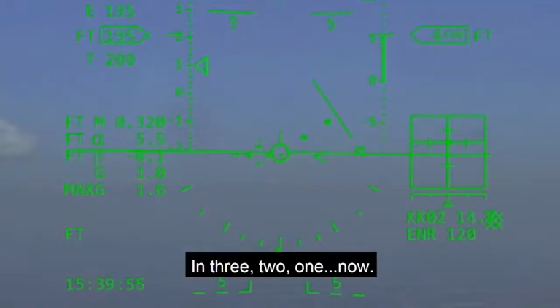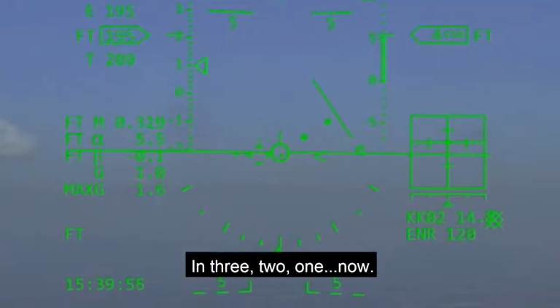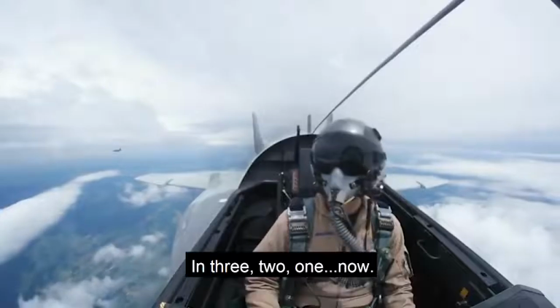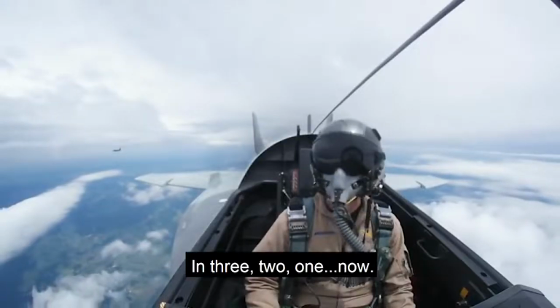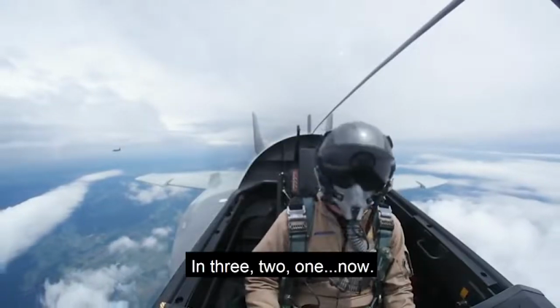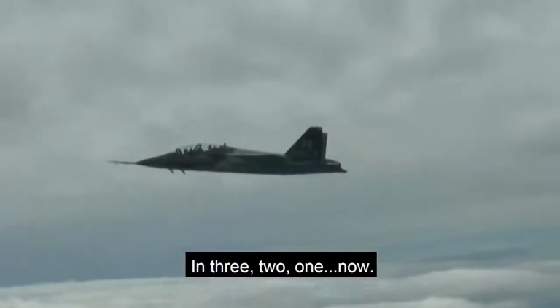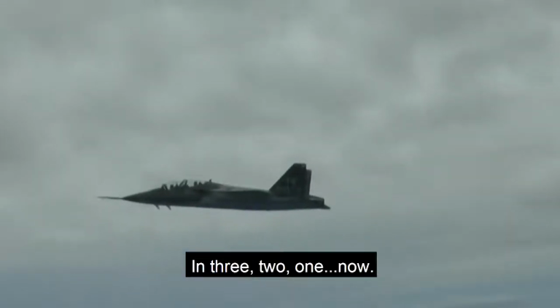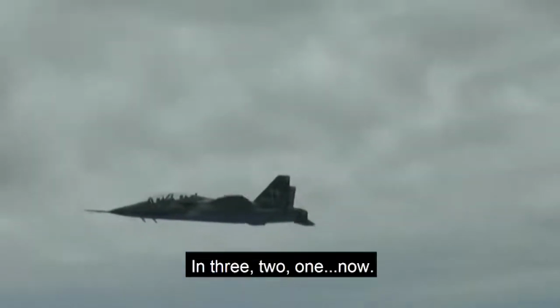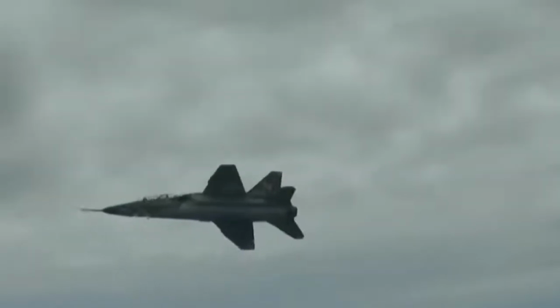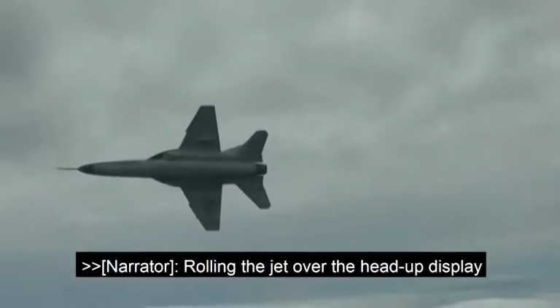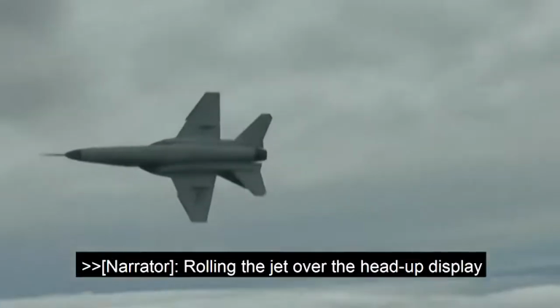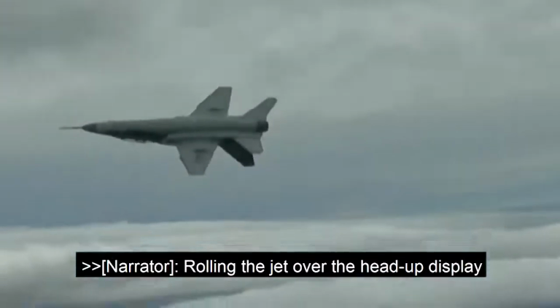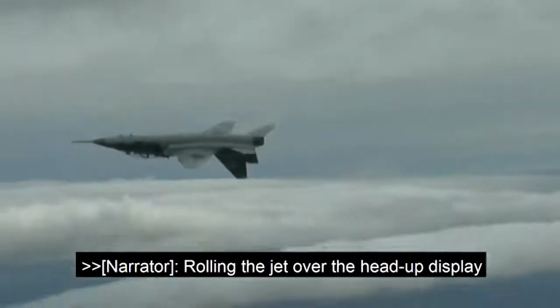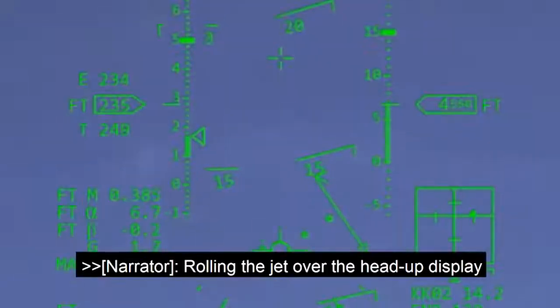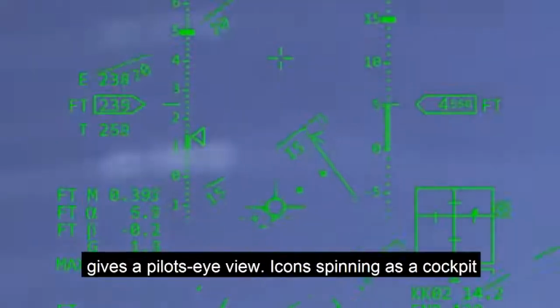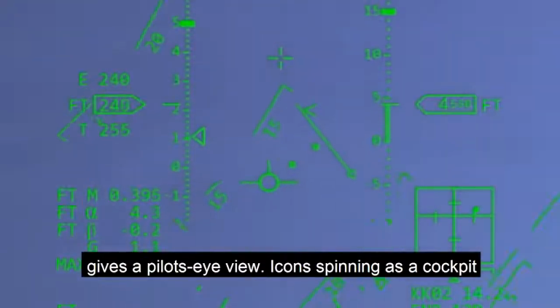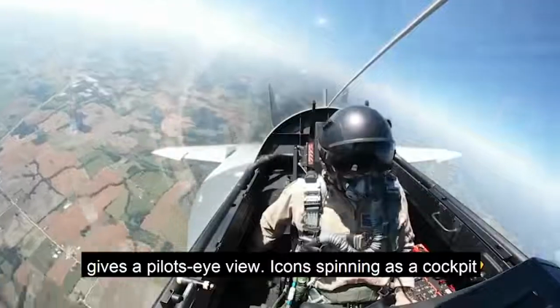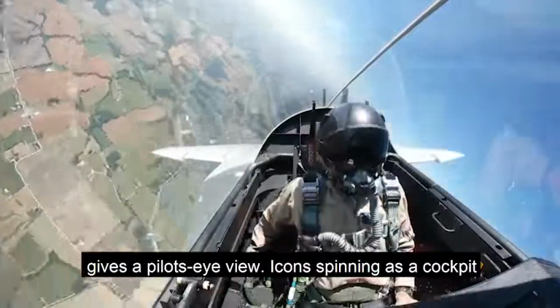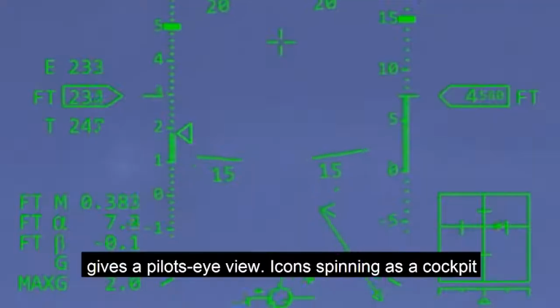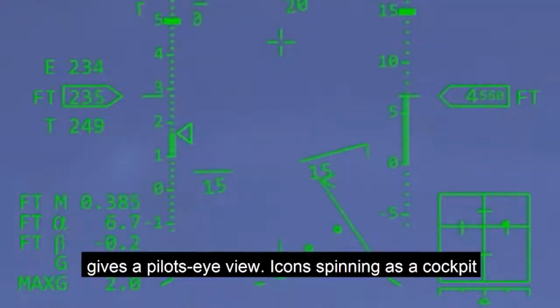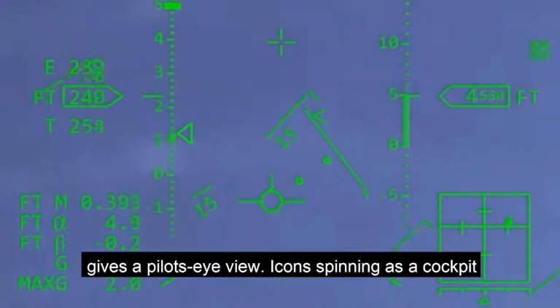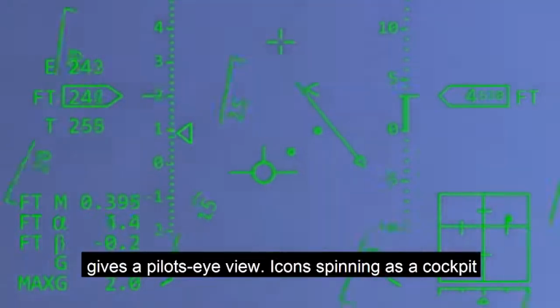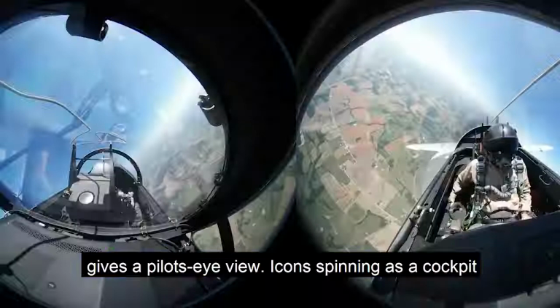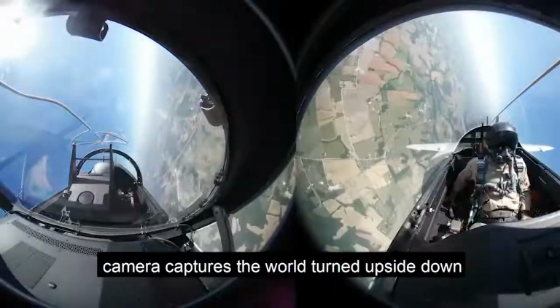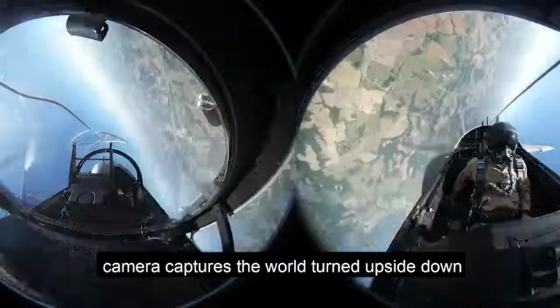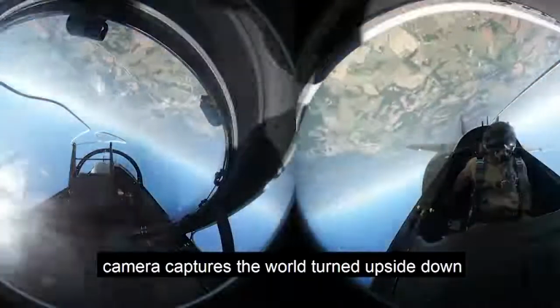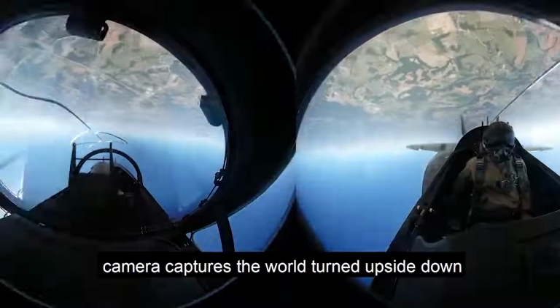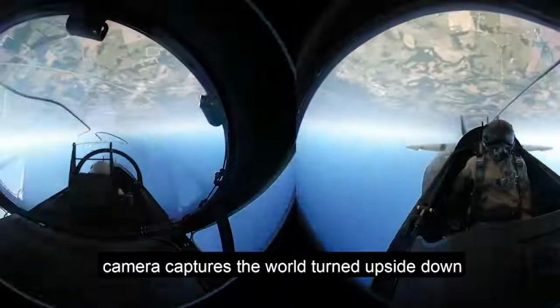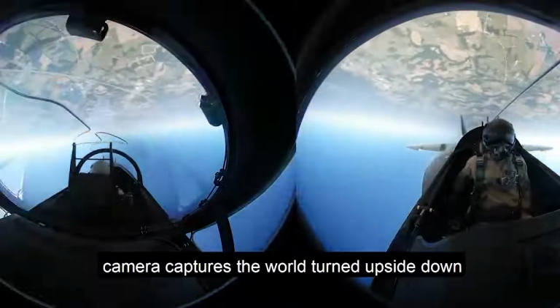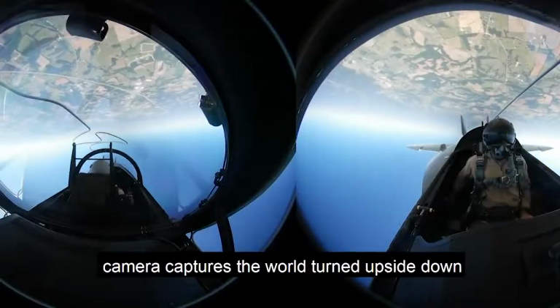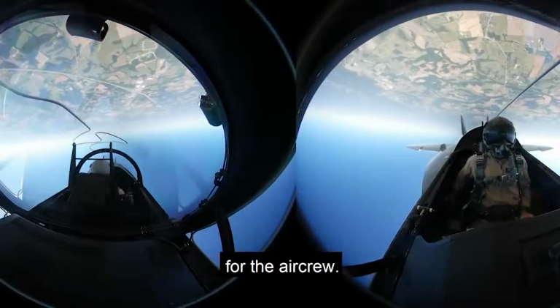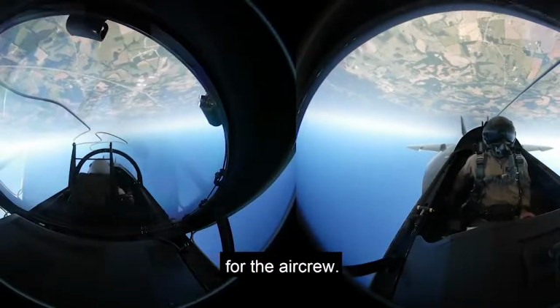In 3, 2, 1, now. Rolling the jet over, the head-up display gives a pilot's eye view, icons spinning, as a cockpit camera captures the world turned upside down for the air crew.